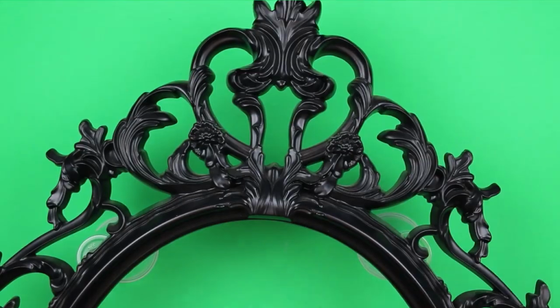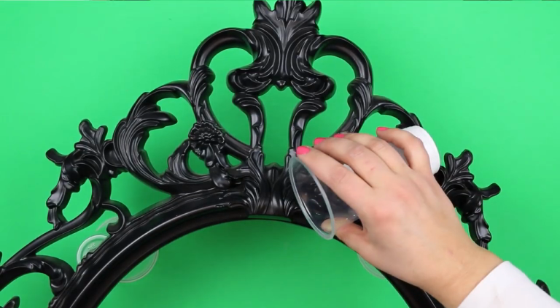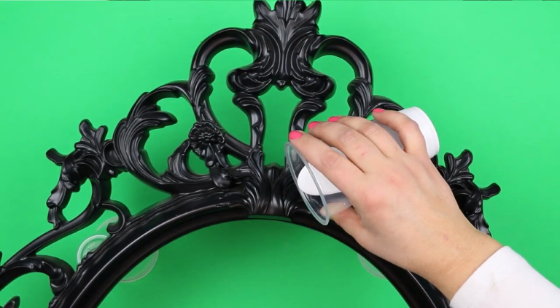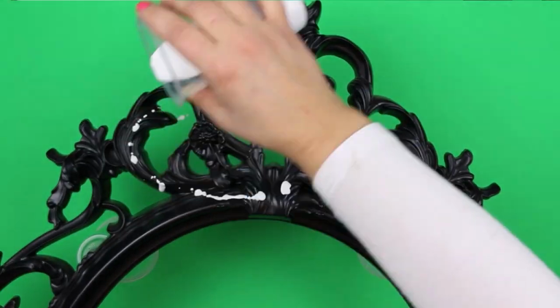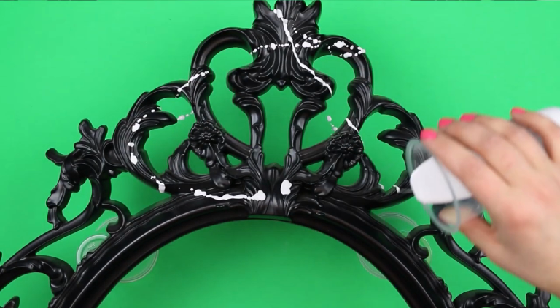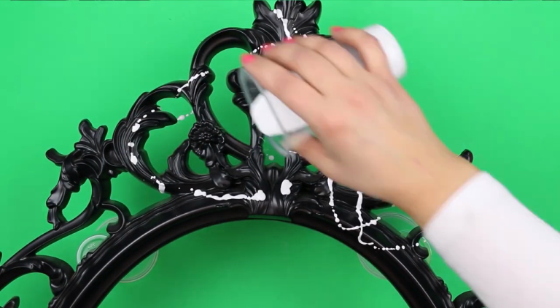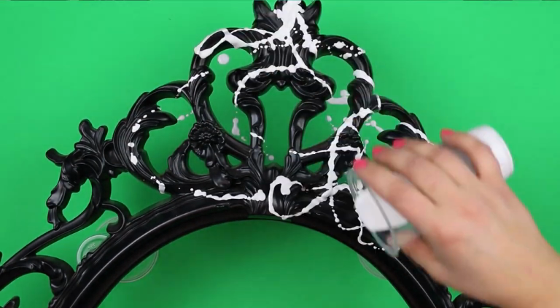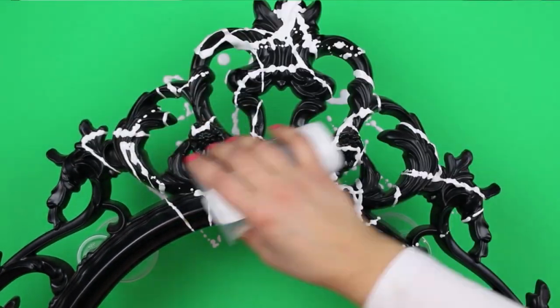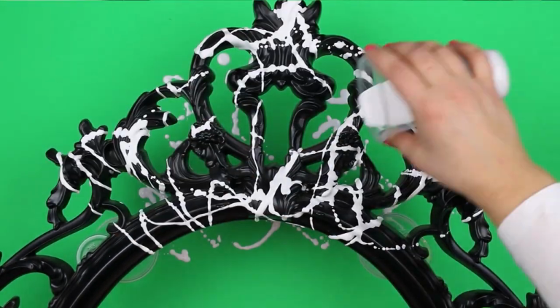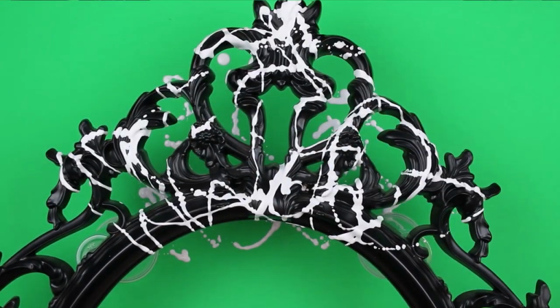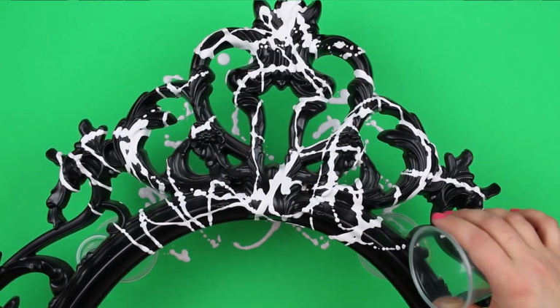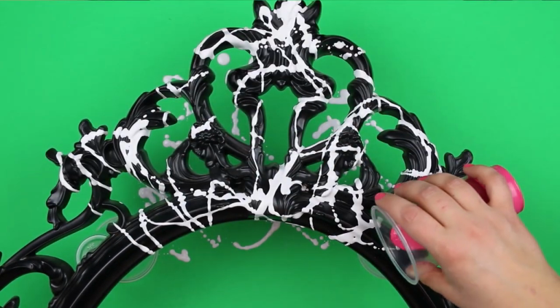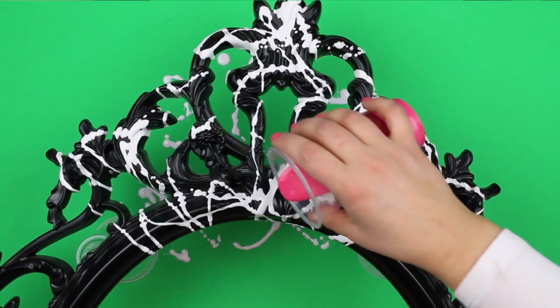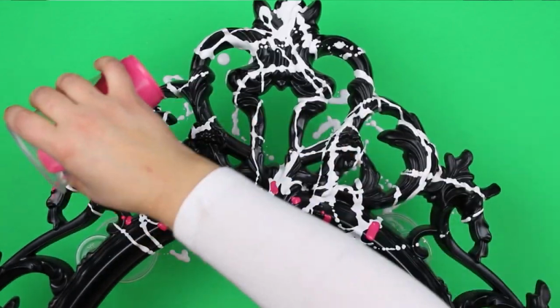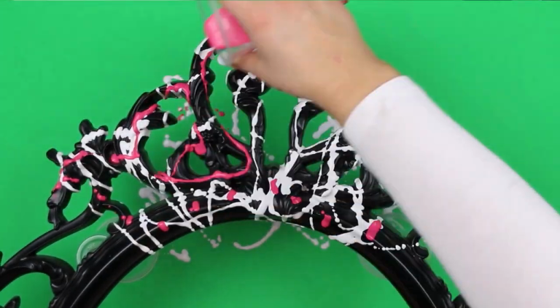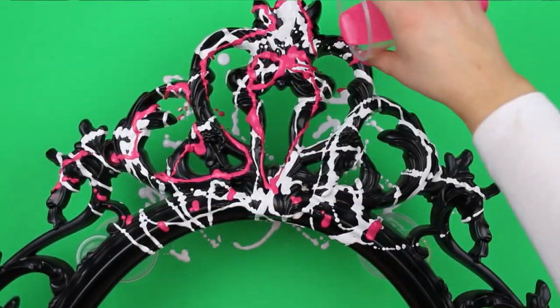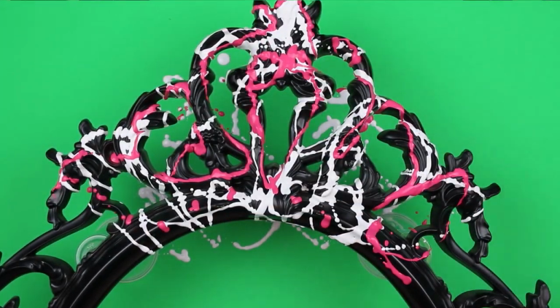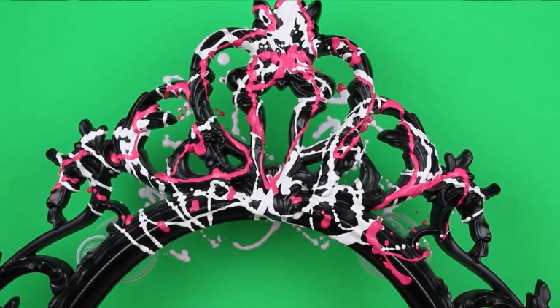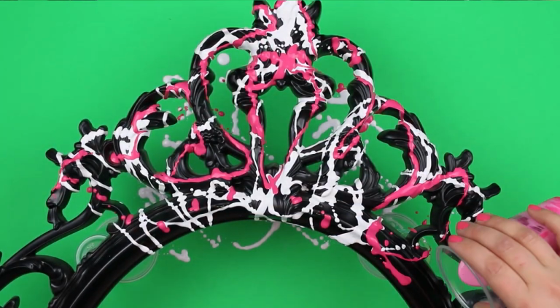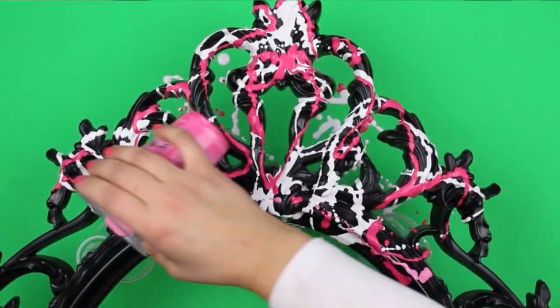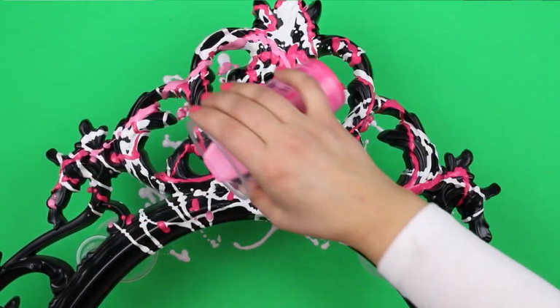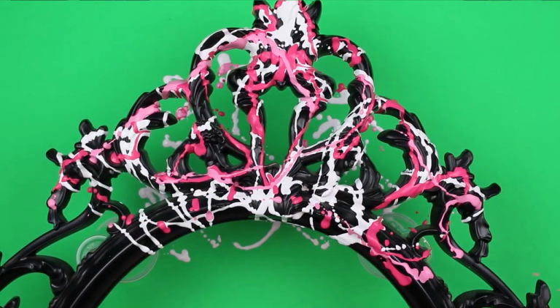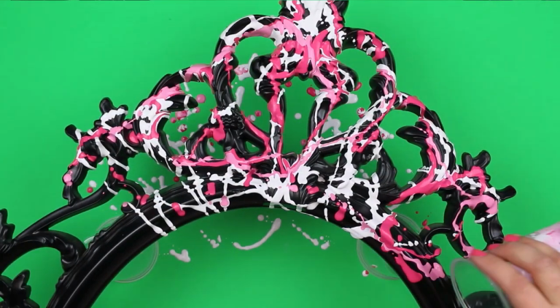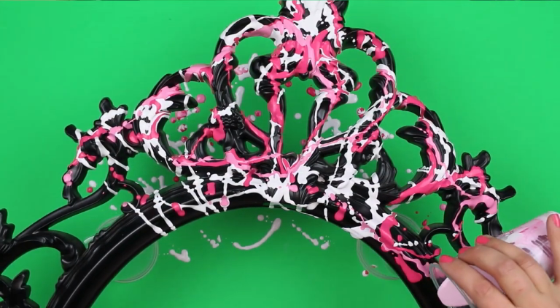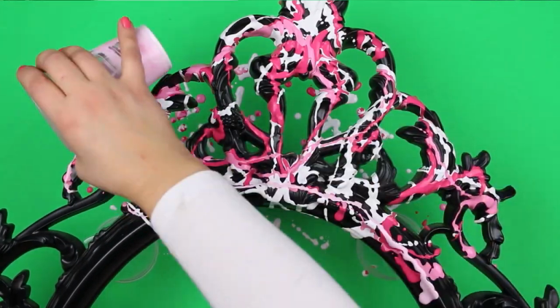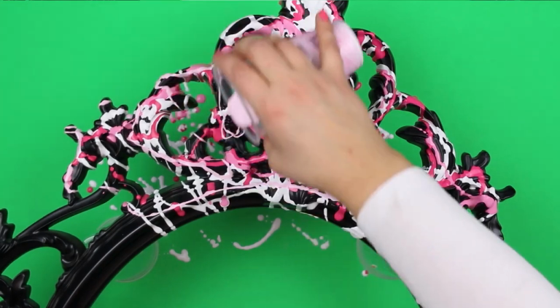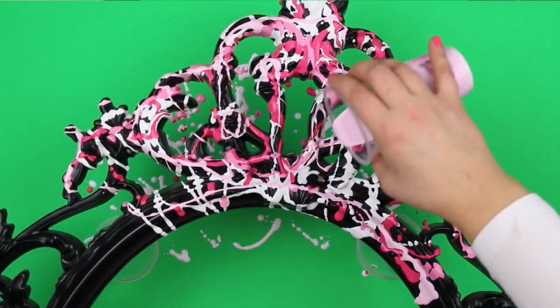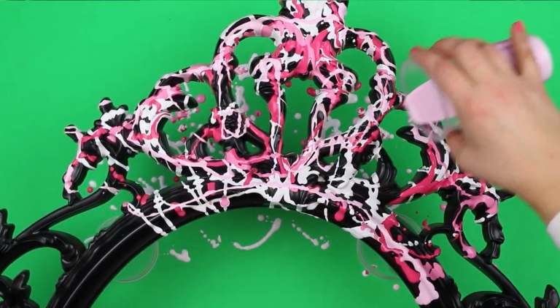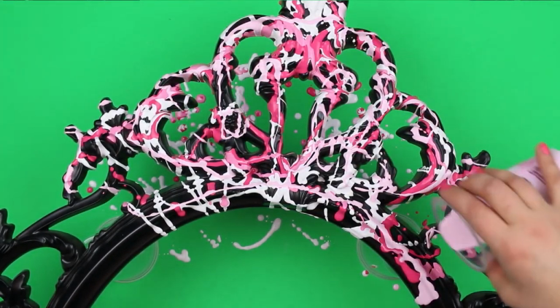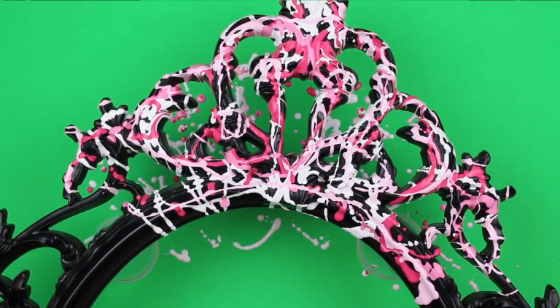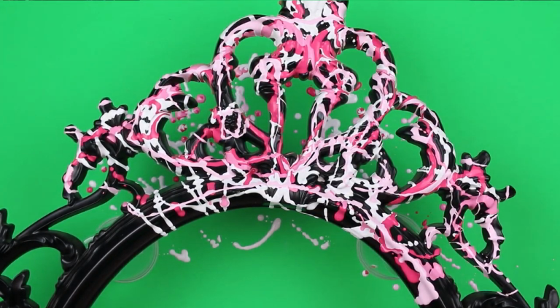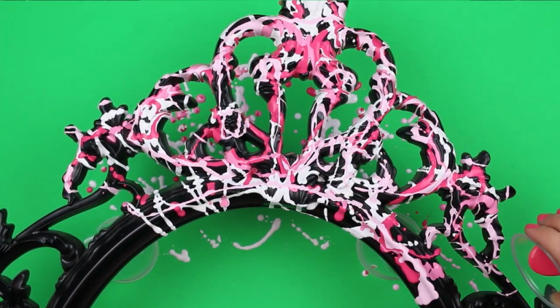I simply drizzled the marbling paint over the surface of the frame. Make sure you cover your work surface before you start because you will make a mess. Add each color to the frame one at a time — you really can't mess this process up, so have fun!